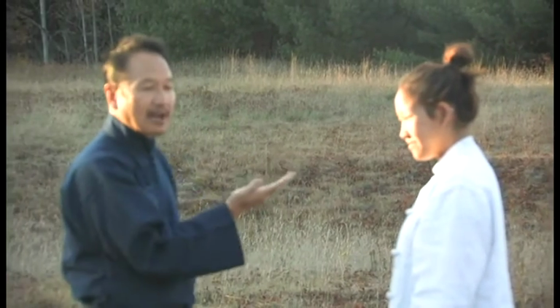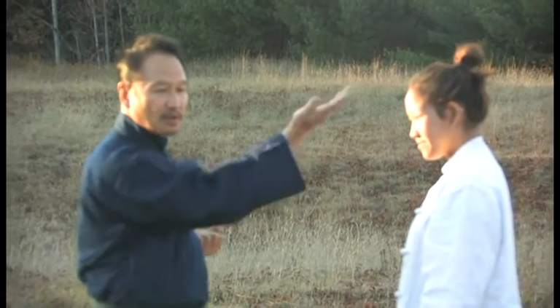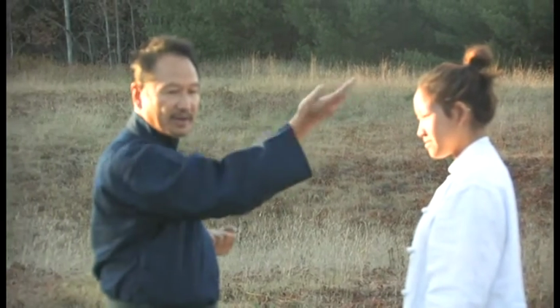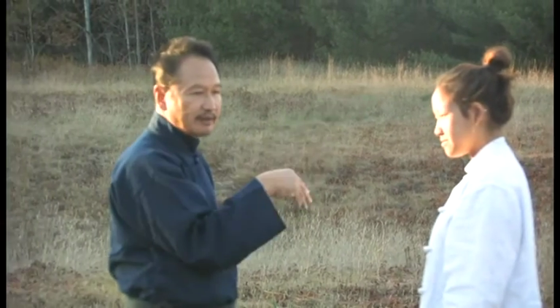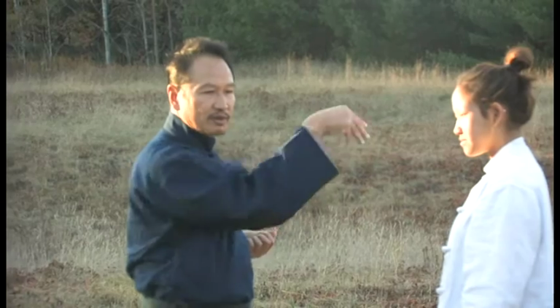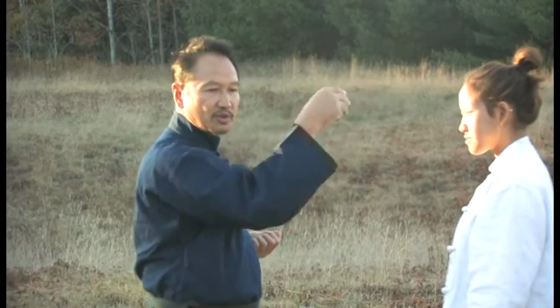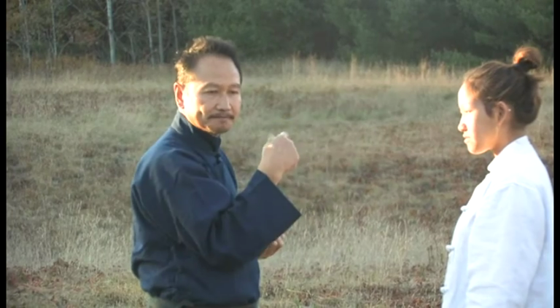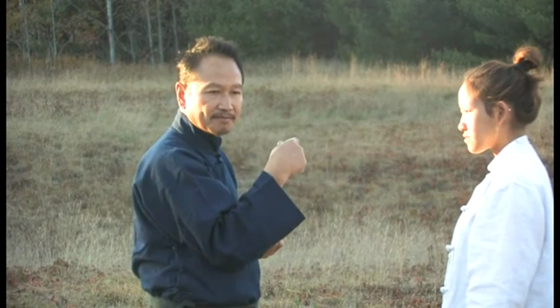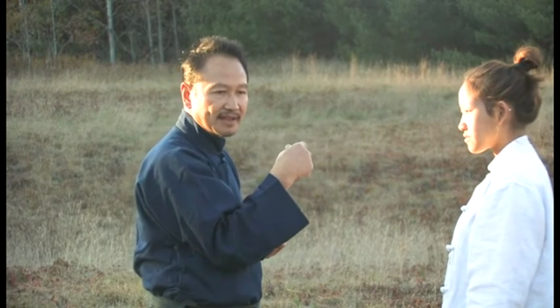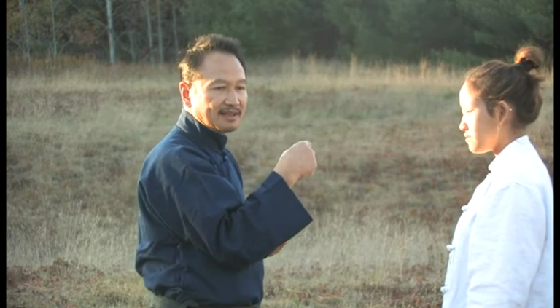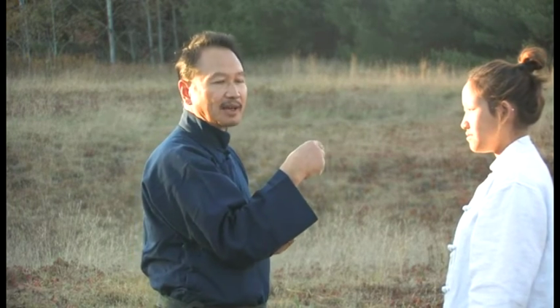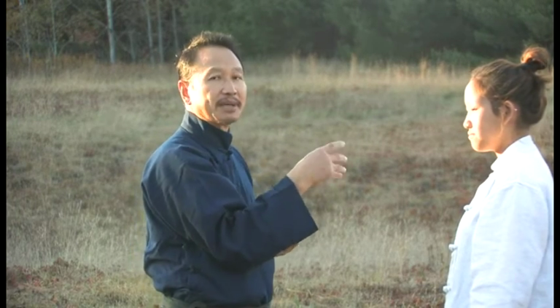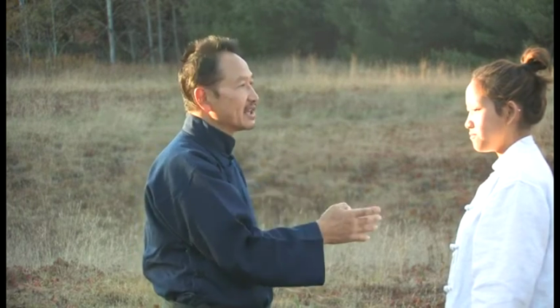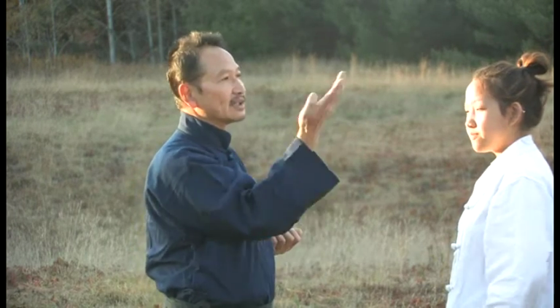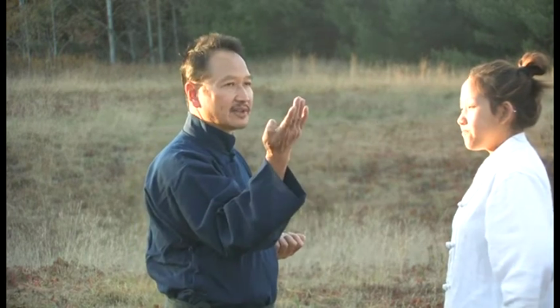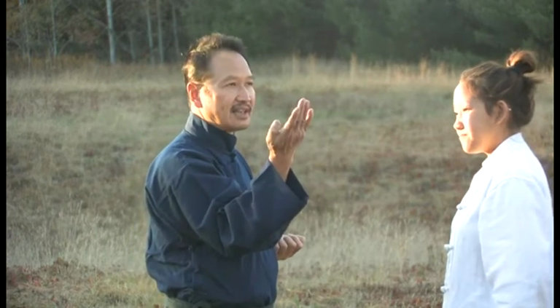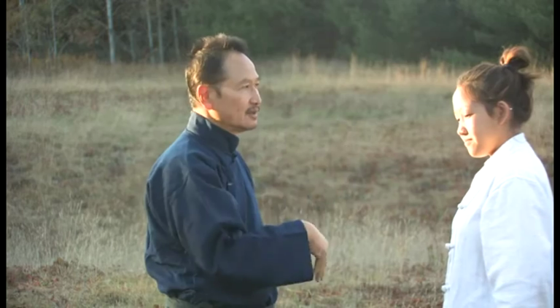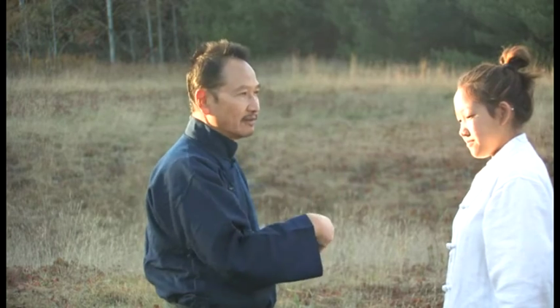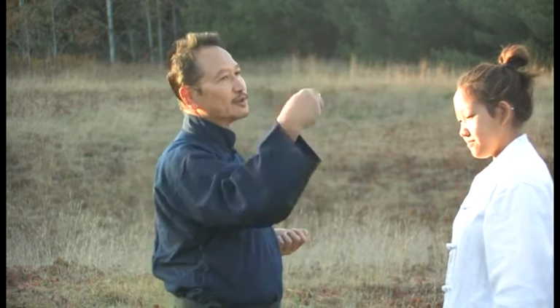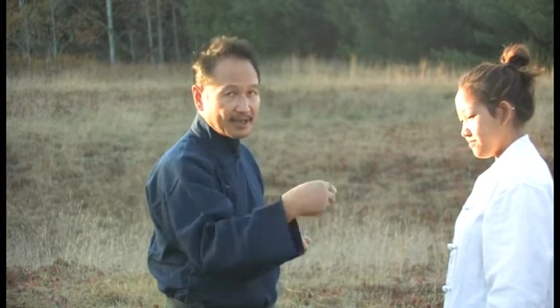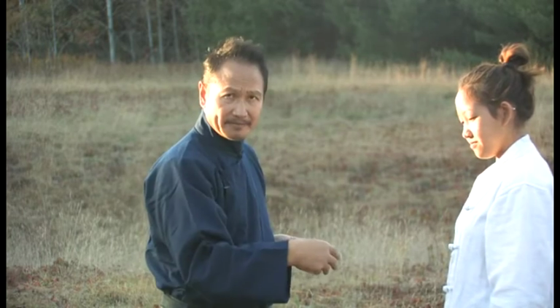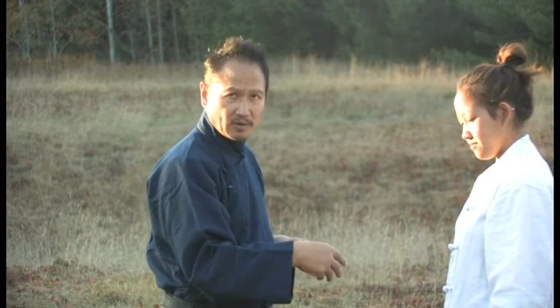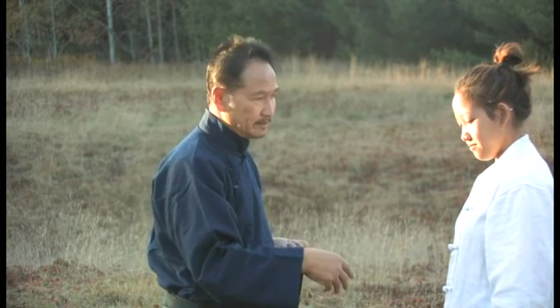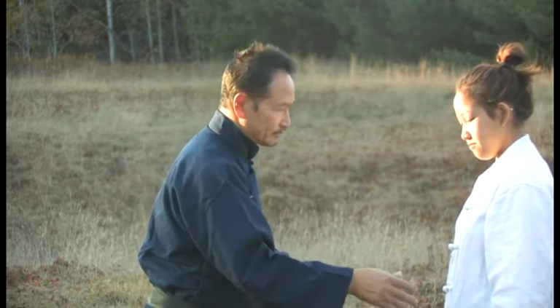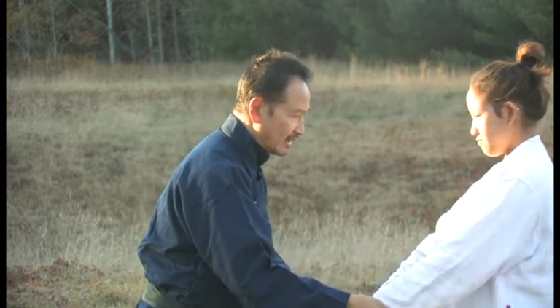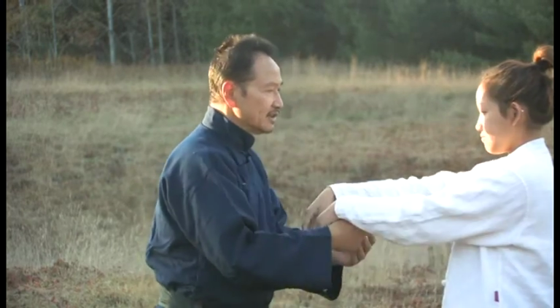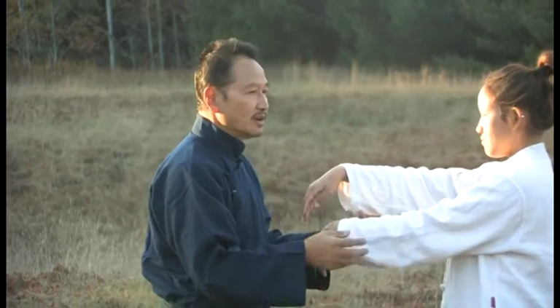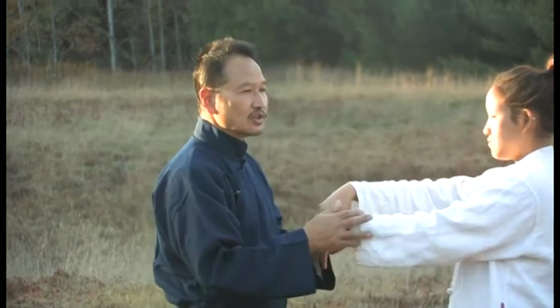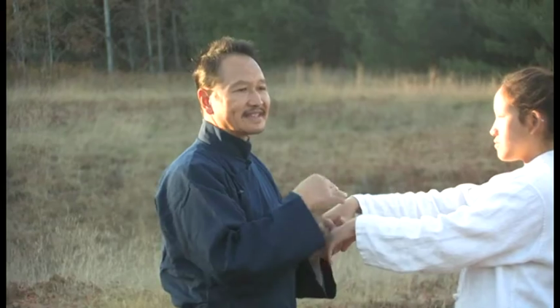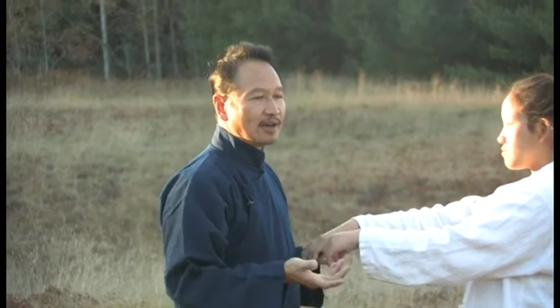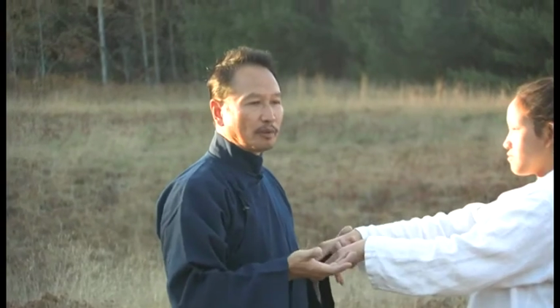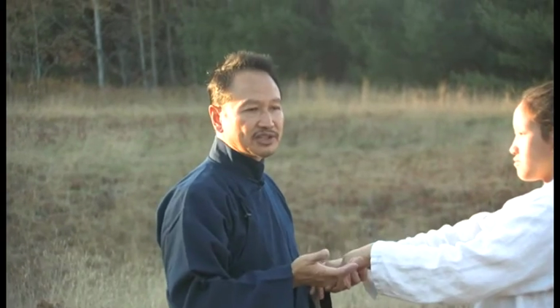Tan would just go straight, Fuk would just go straight. A lot of people make the mistake of going Tan to the side or even Fuk to the side. You don't need that. You should do exactly how the form teaches you.